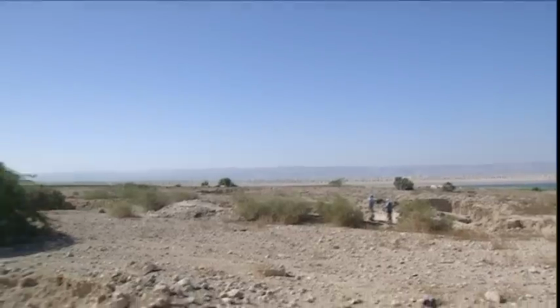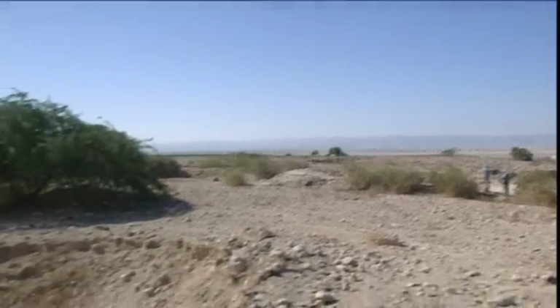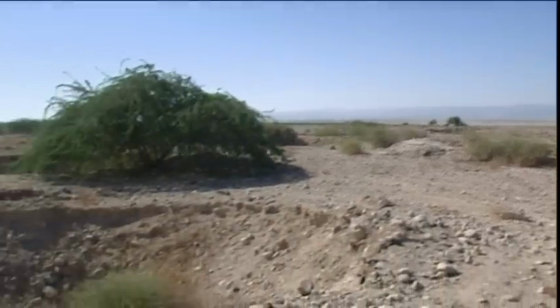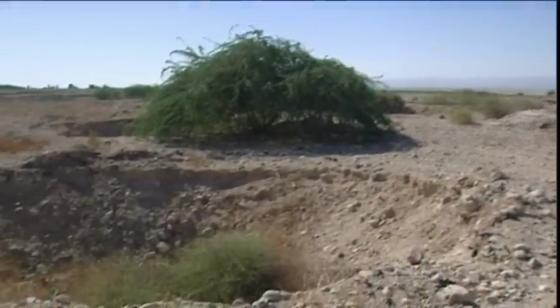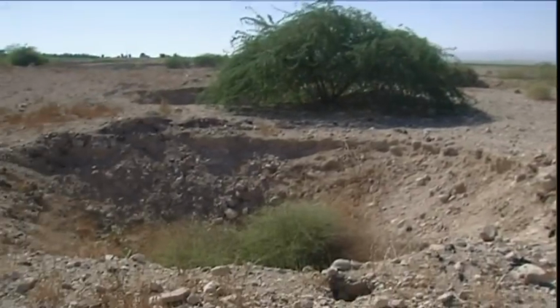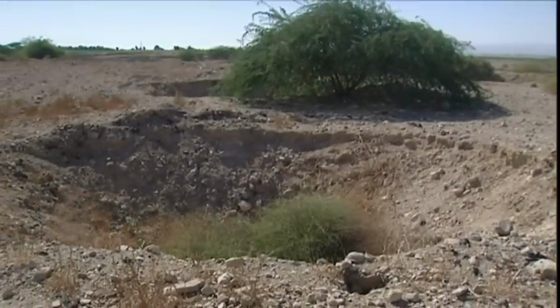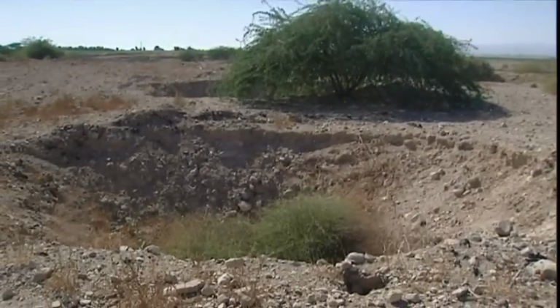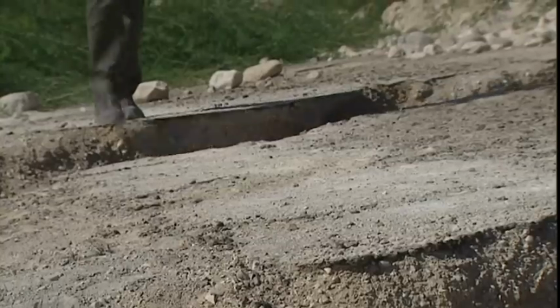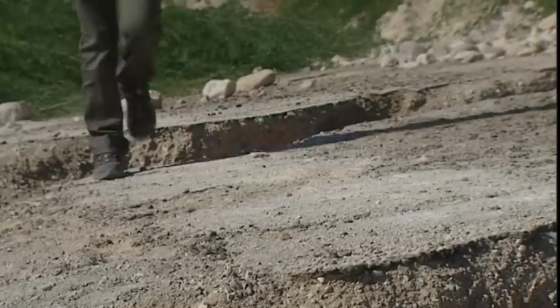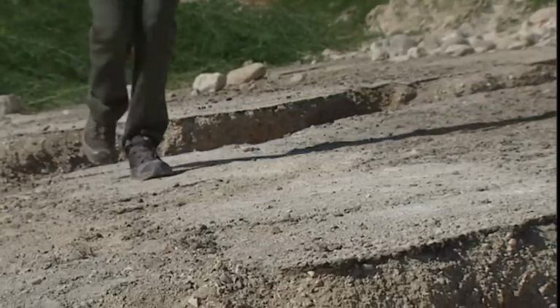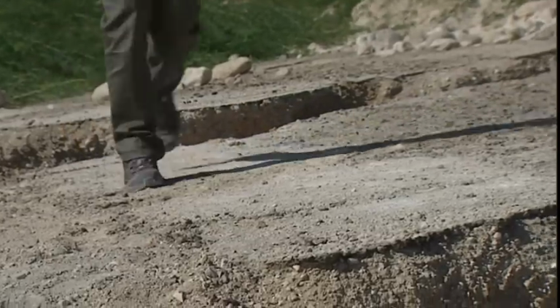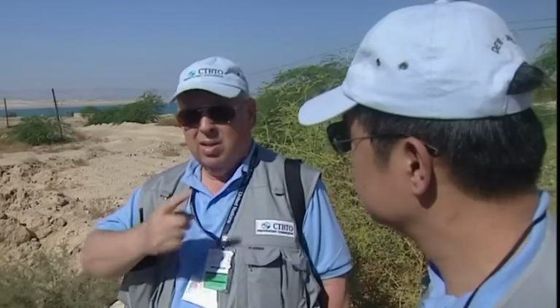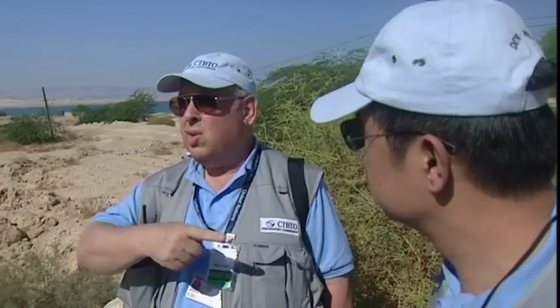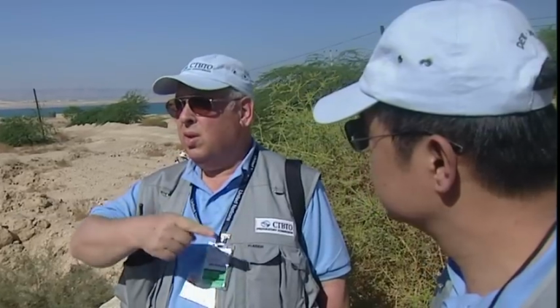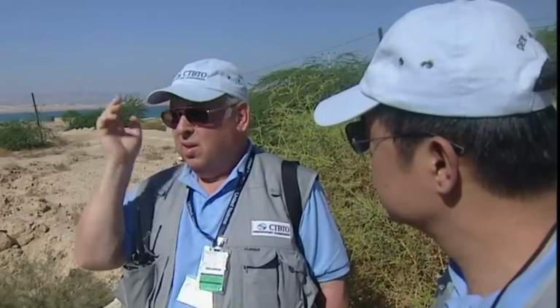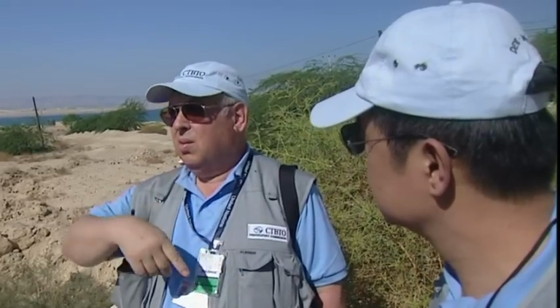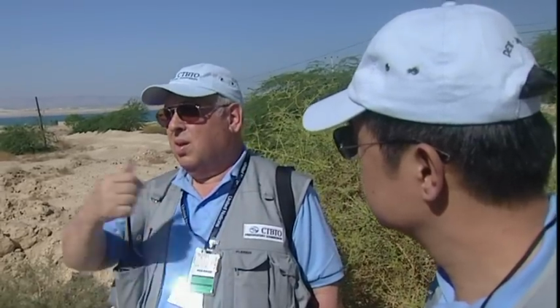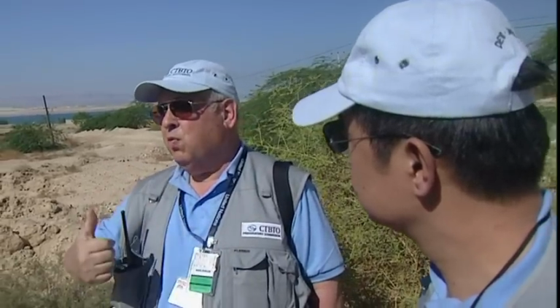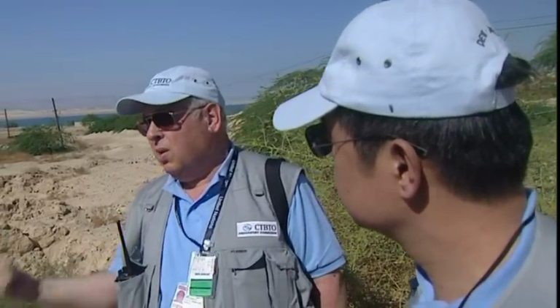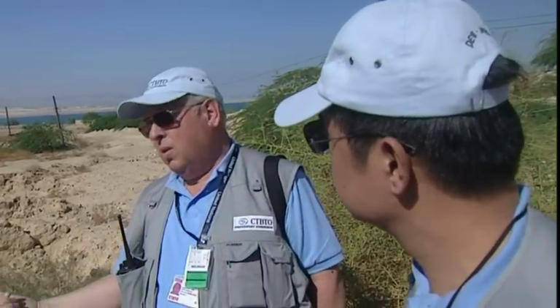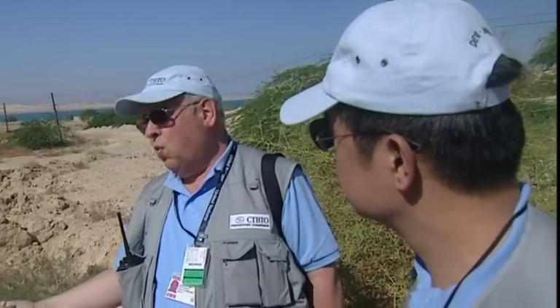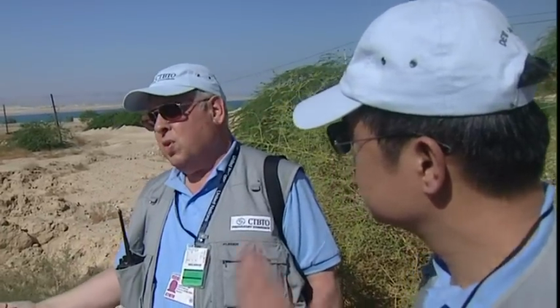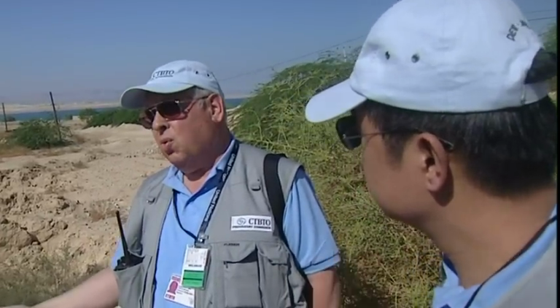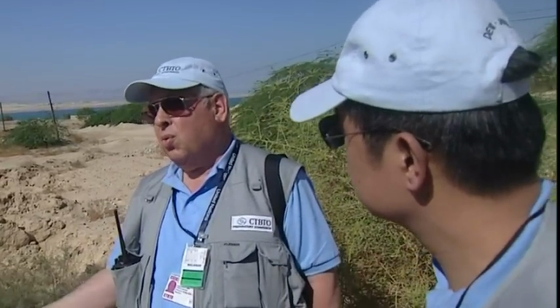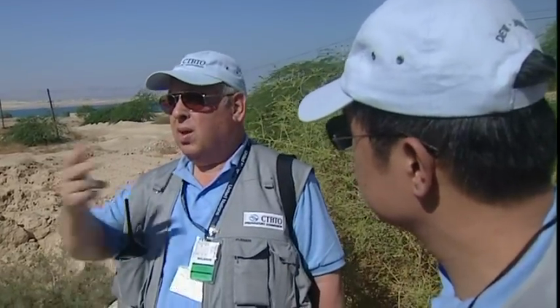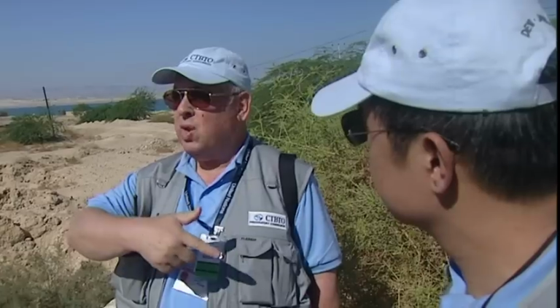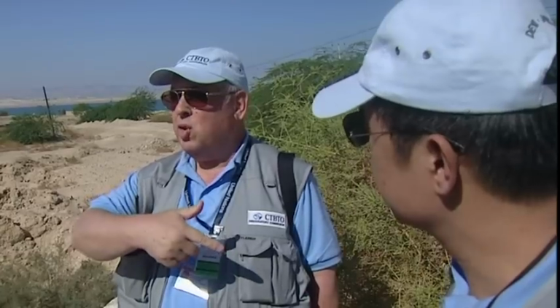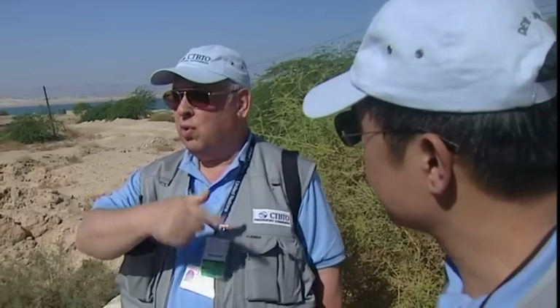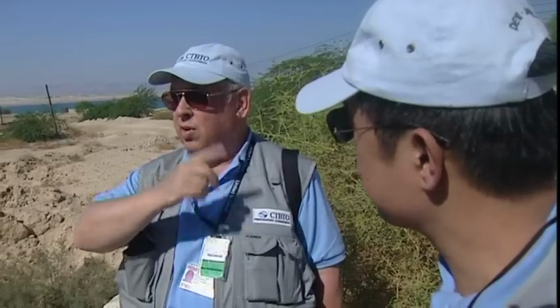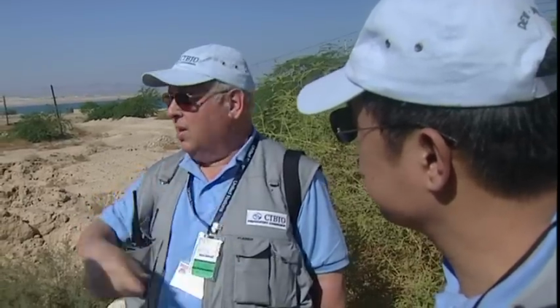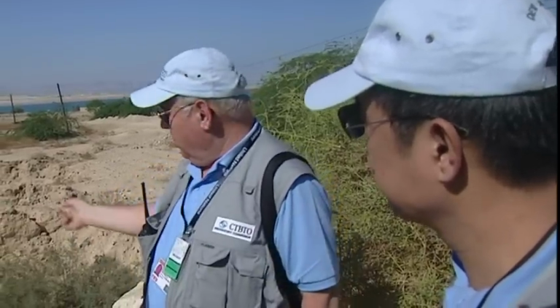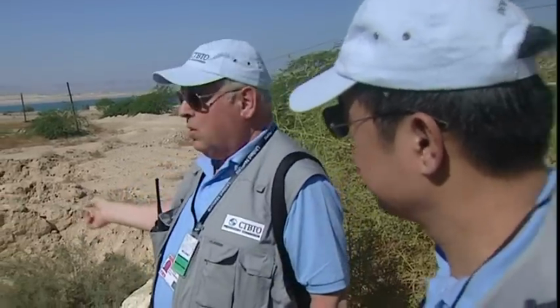Aerial photos reveal sinkholes that the inspectors want checked. Are the cracks coming before the fall of the sinkhole, or are they the result of an explosion after? The same thing with the trees.